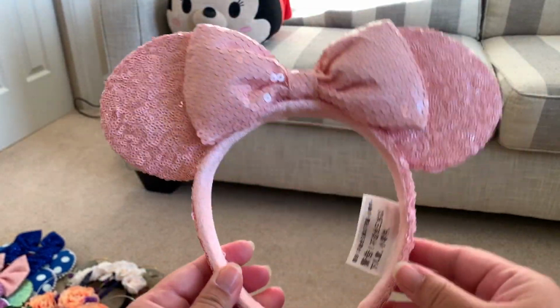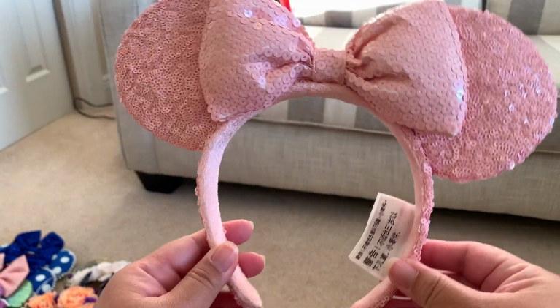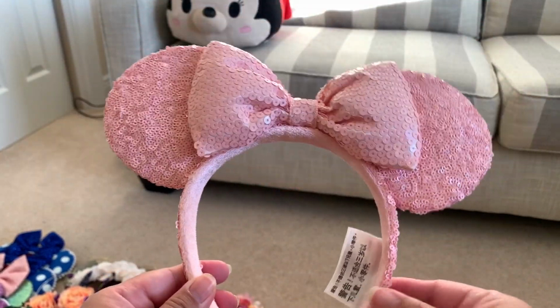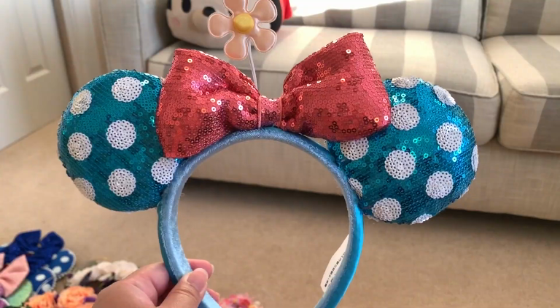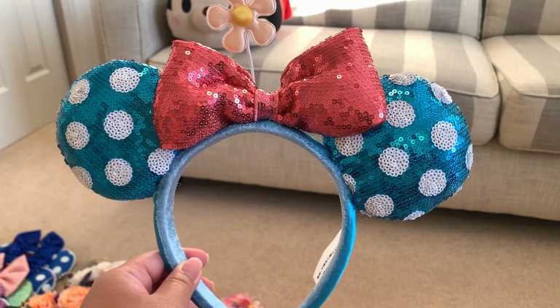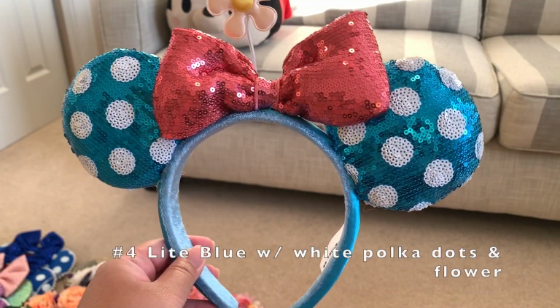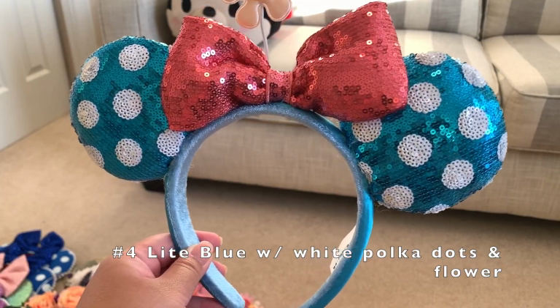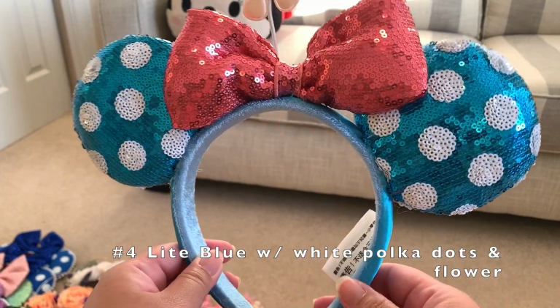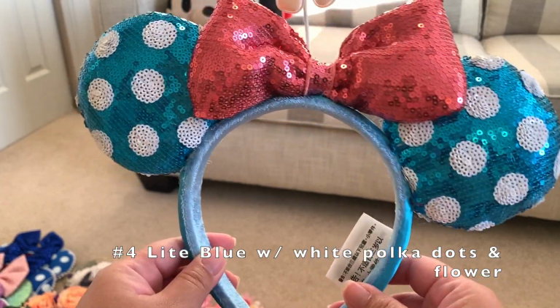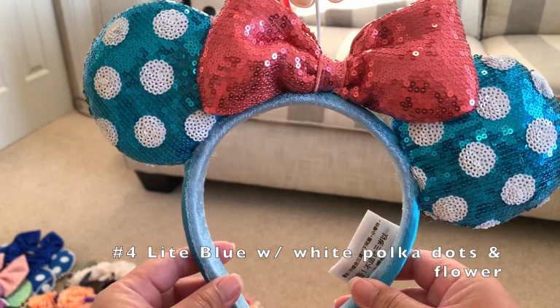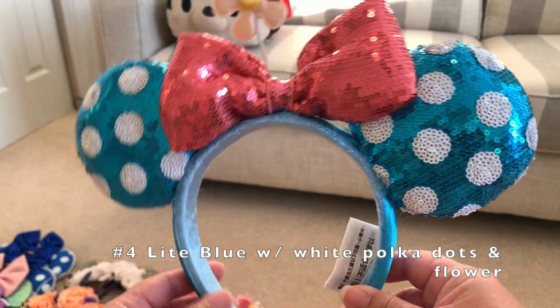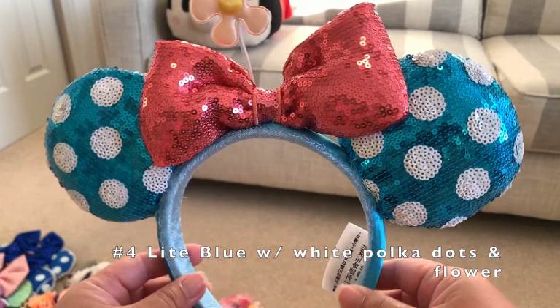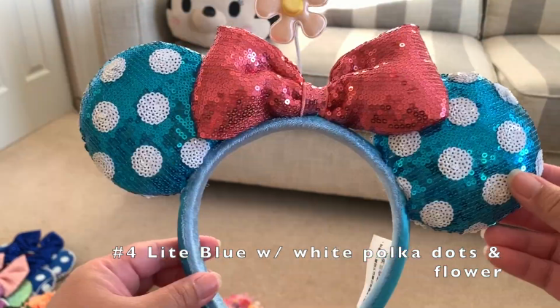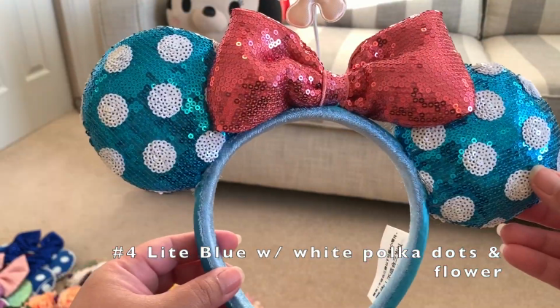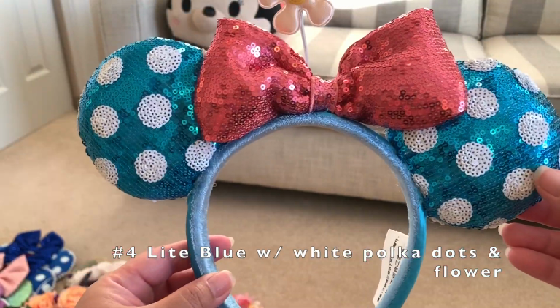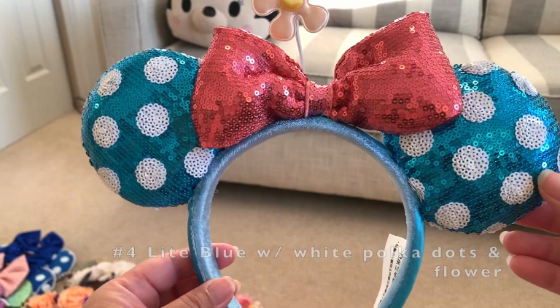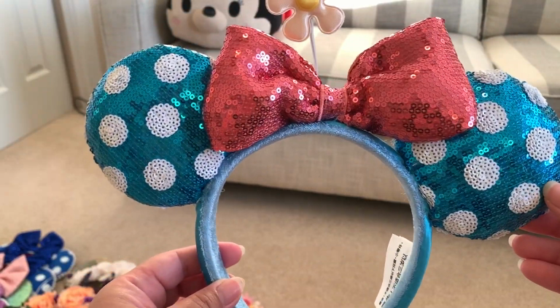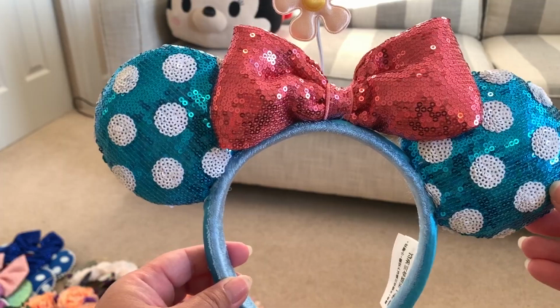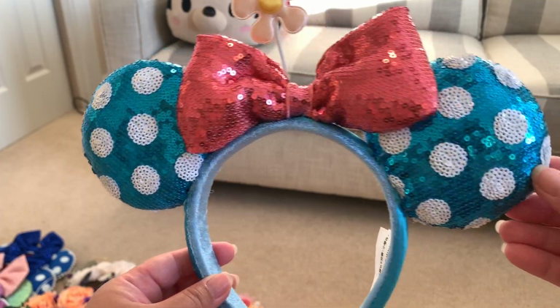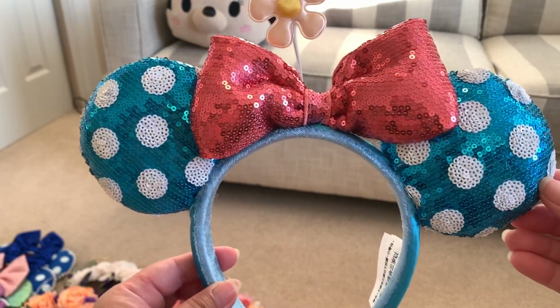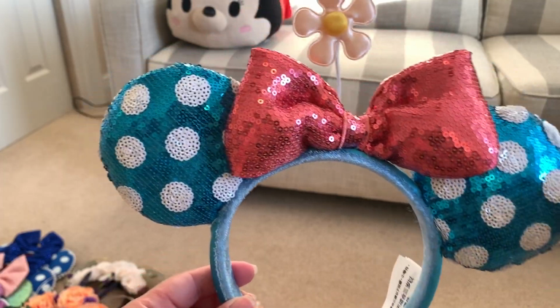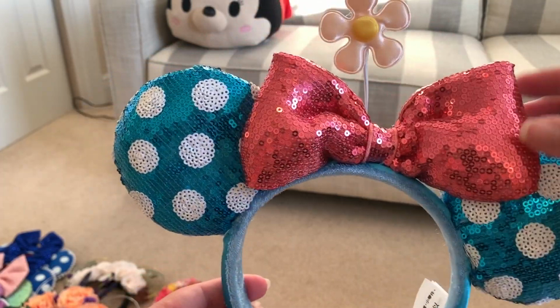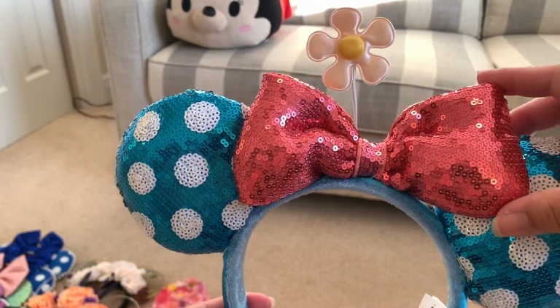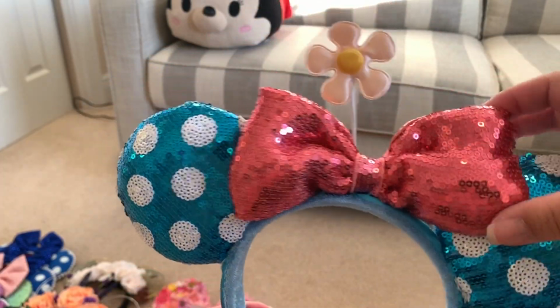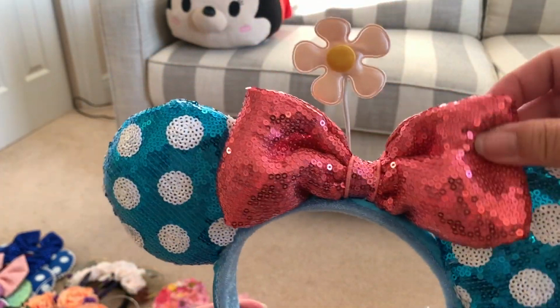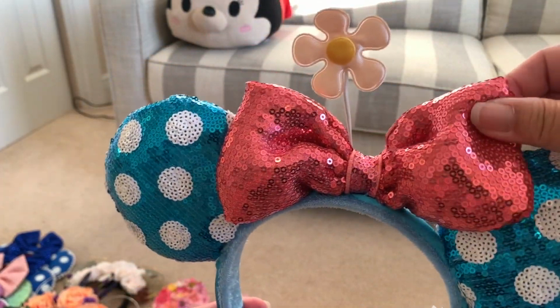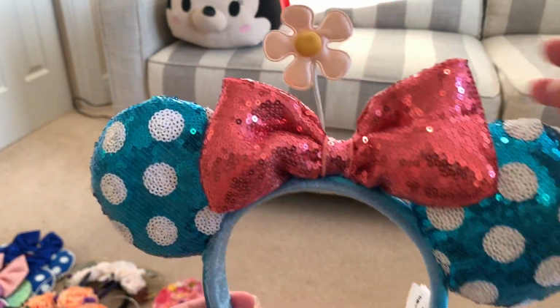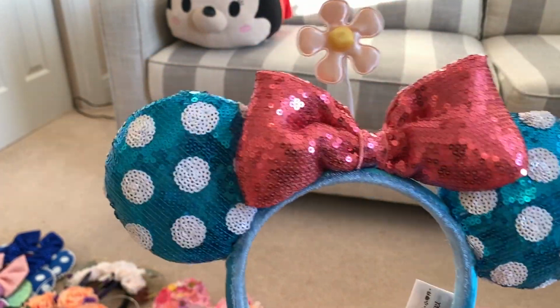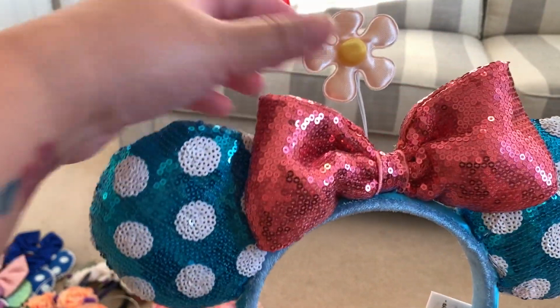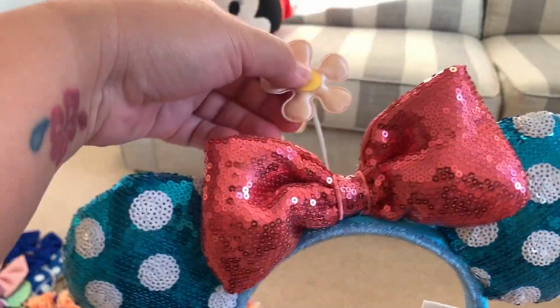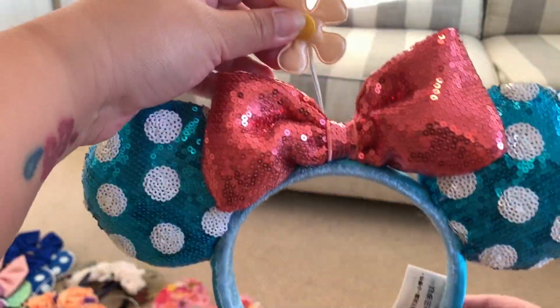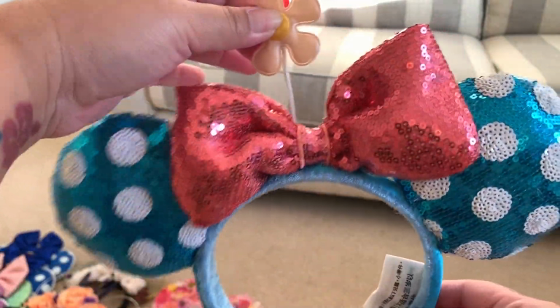Next is an older pair of mini ears — sort of light blue color with white polka dots and this sort of peachy color poofy bow, with a little bendable flower on top.